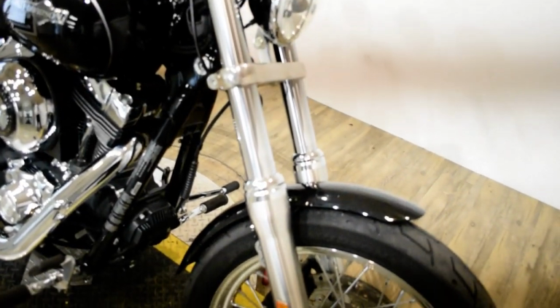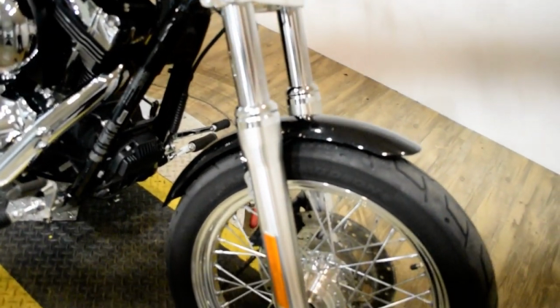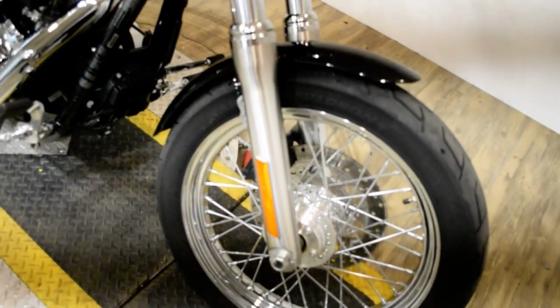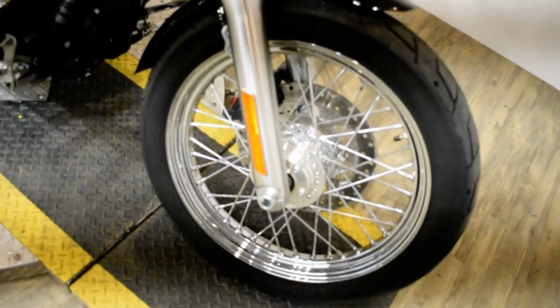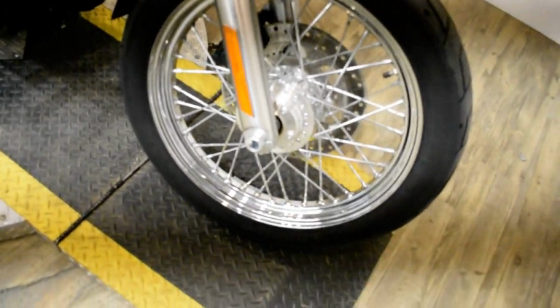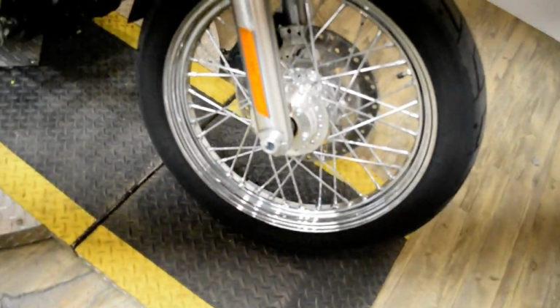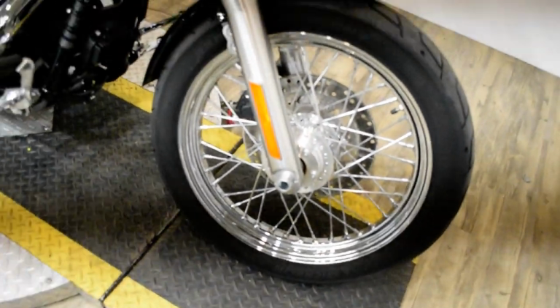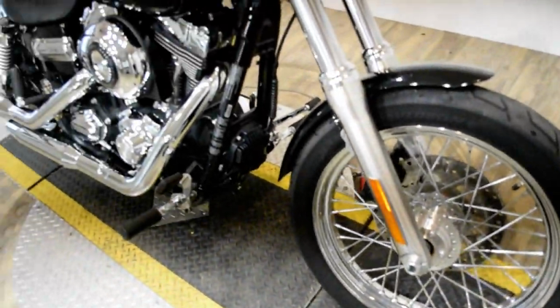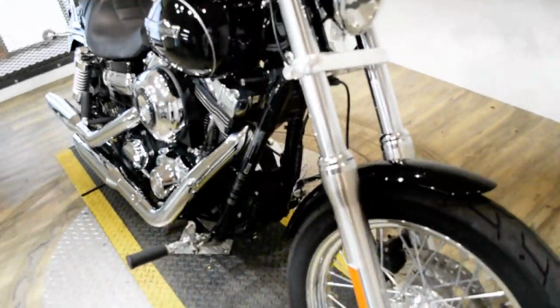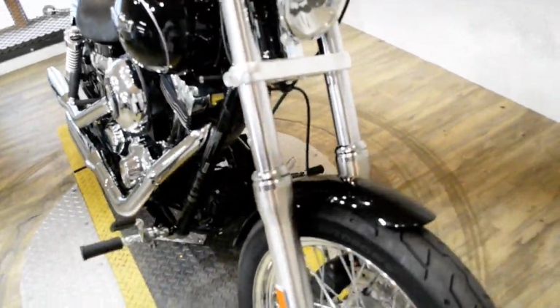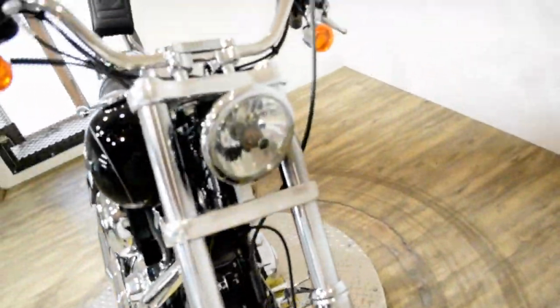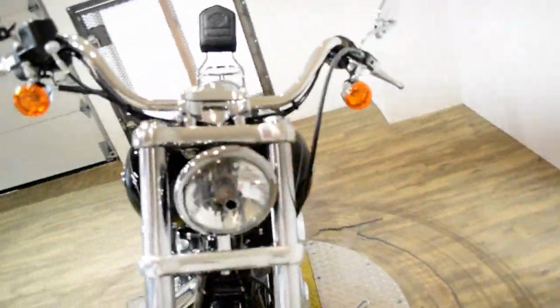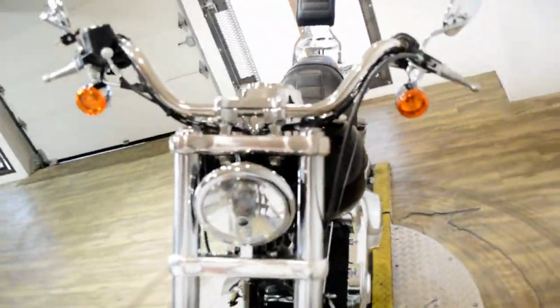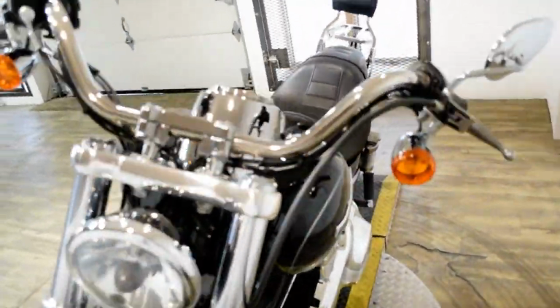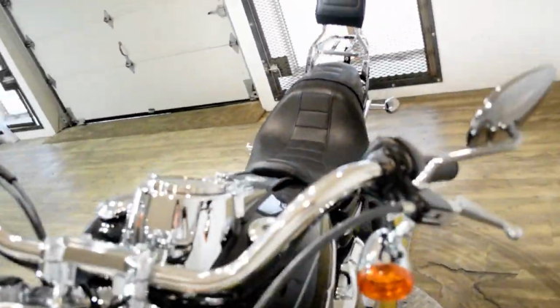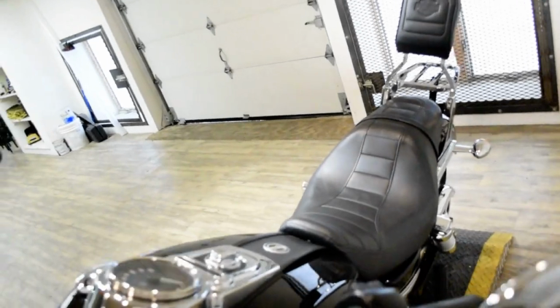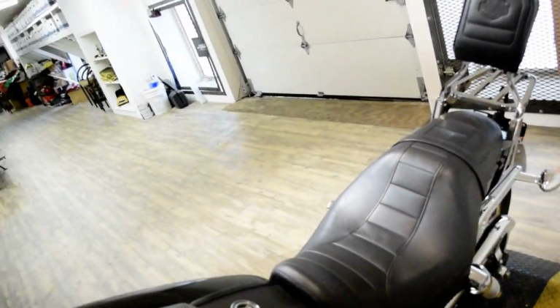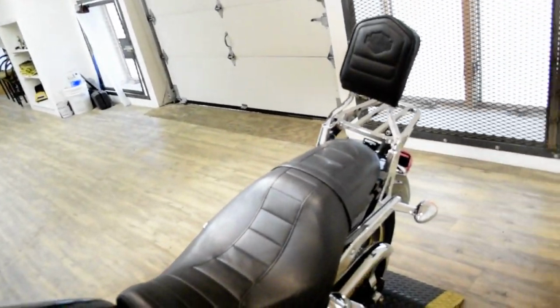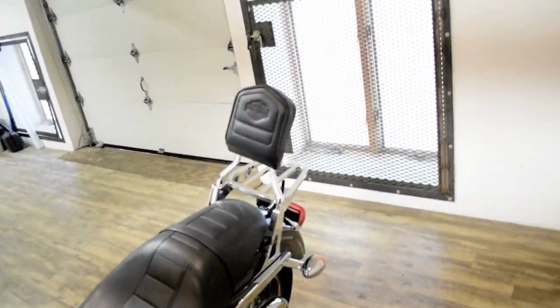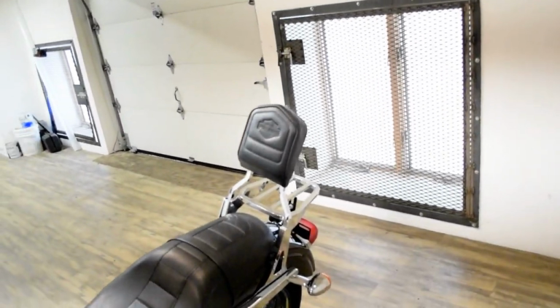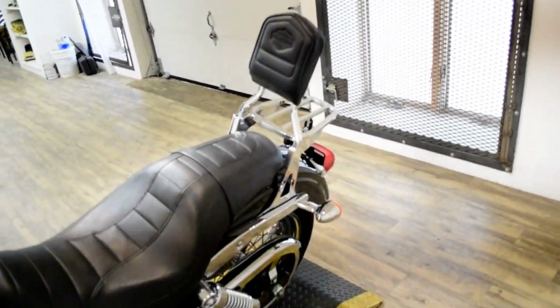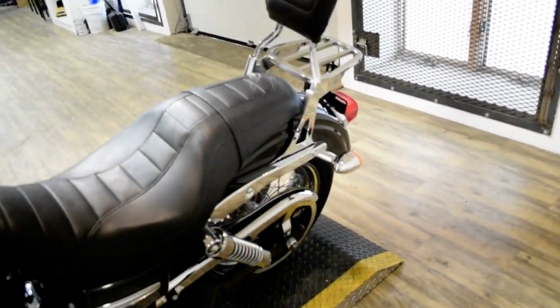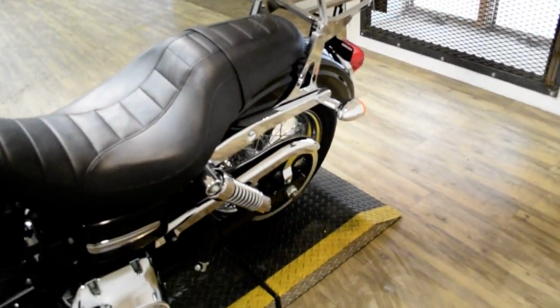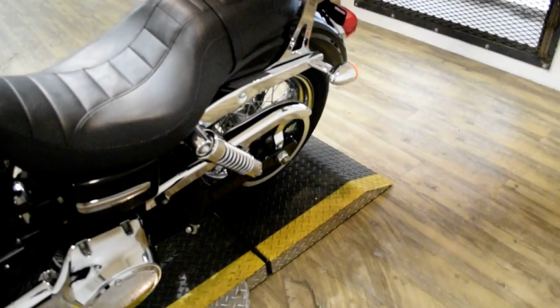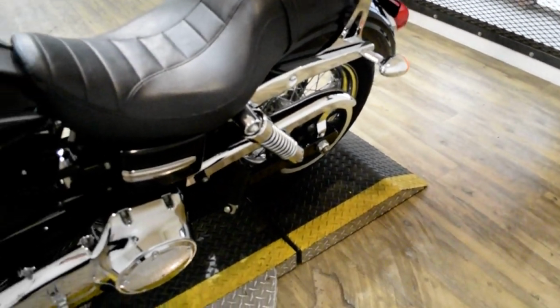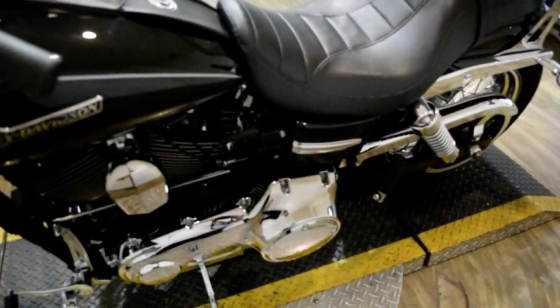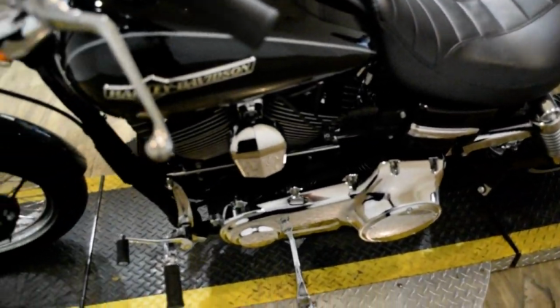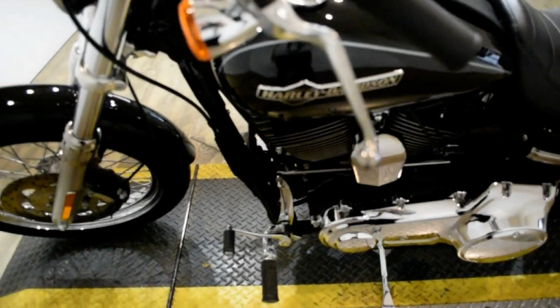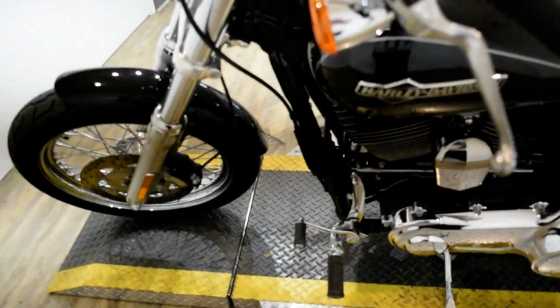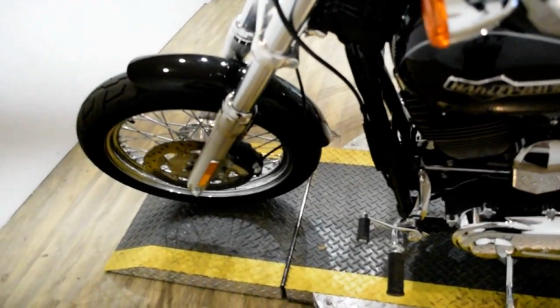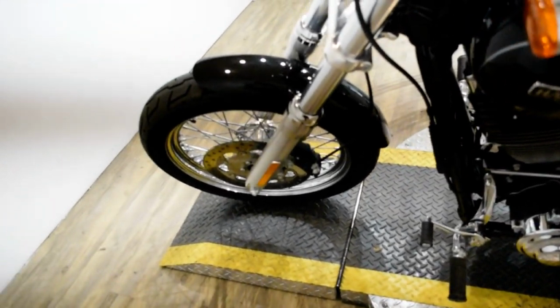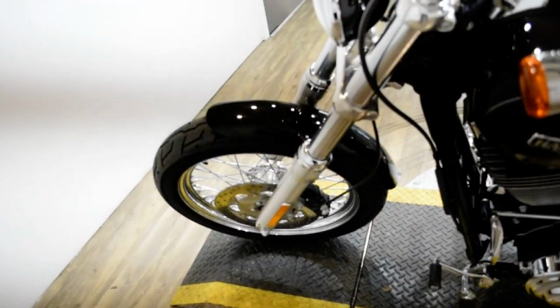Or you can come check this bike out in person. We are located 45 minutes north of Chicago, and our address is 315 North Rand Road in Wakanda, Illinois.